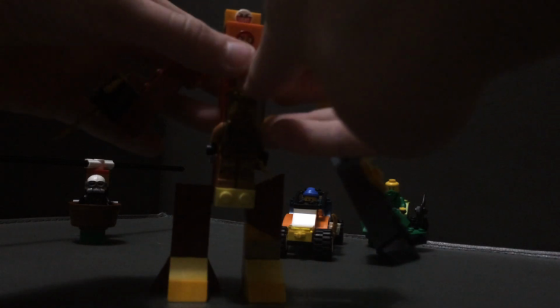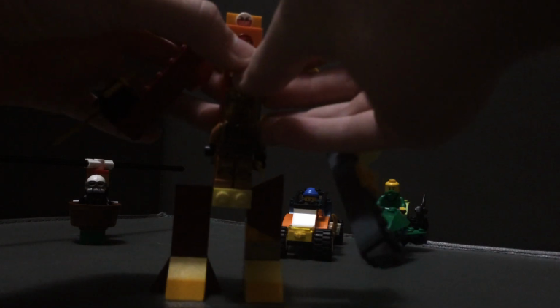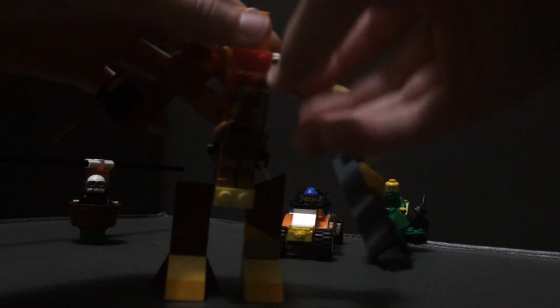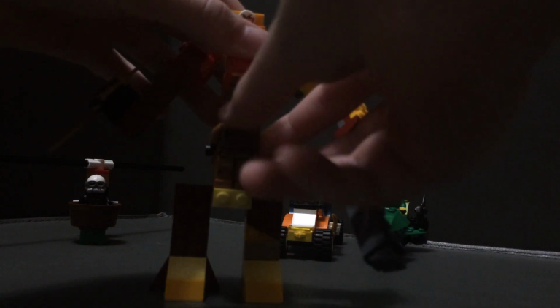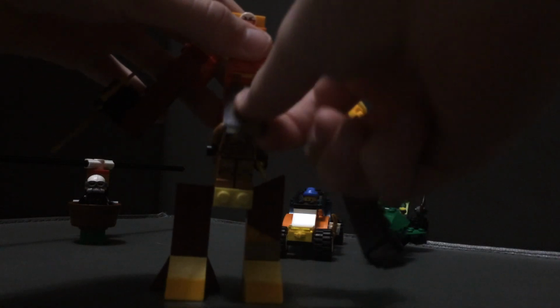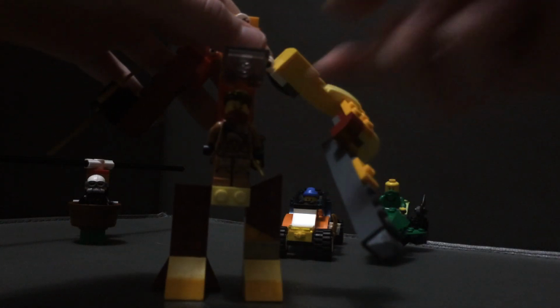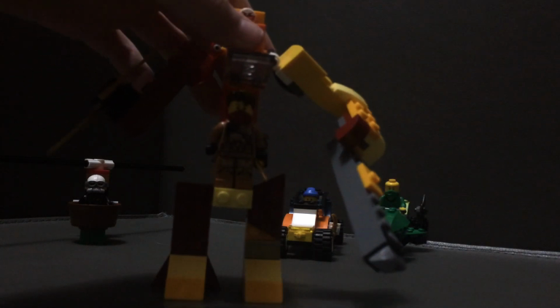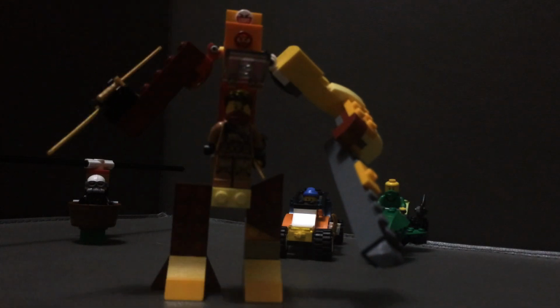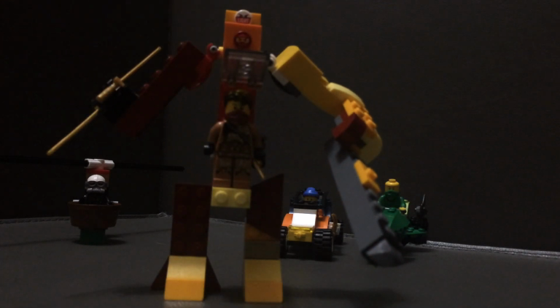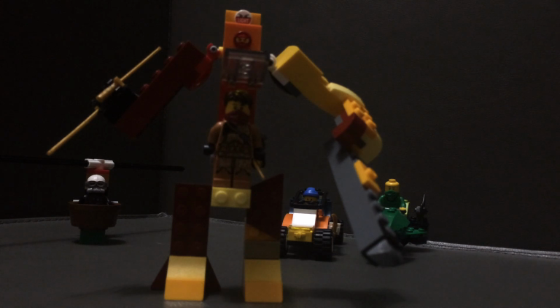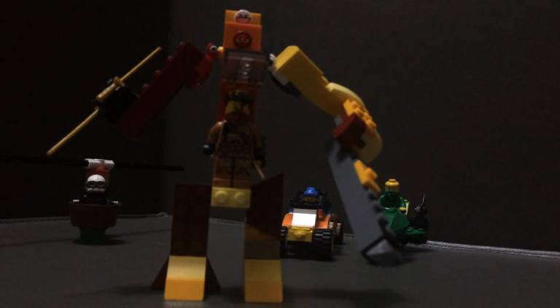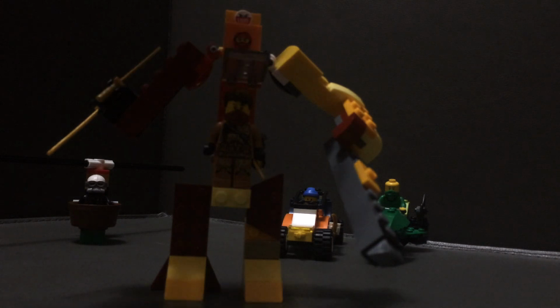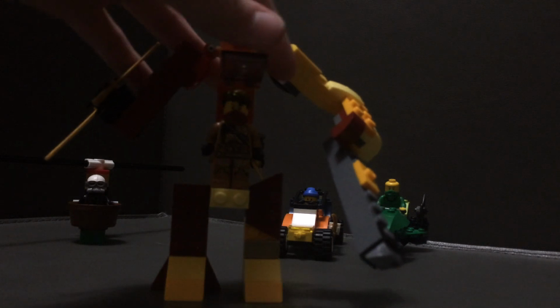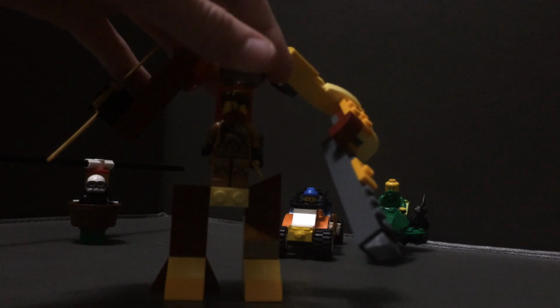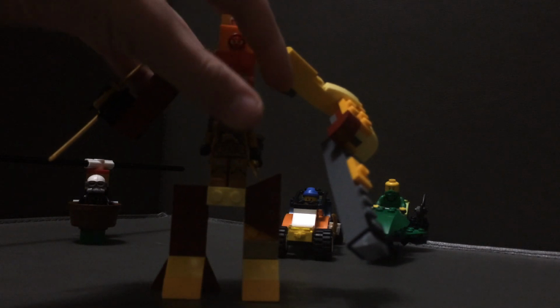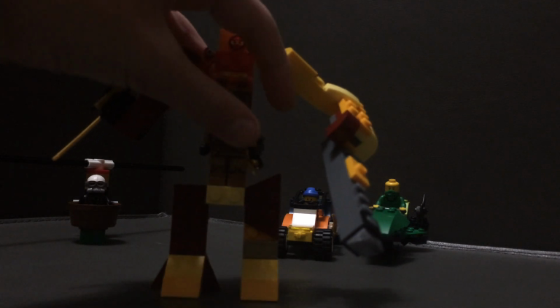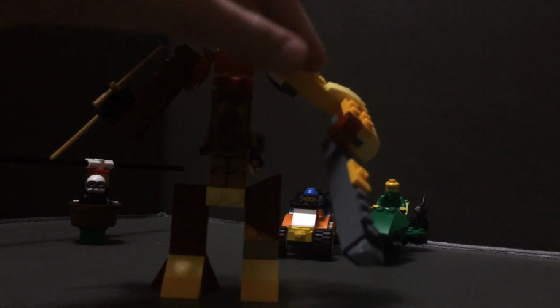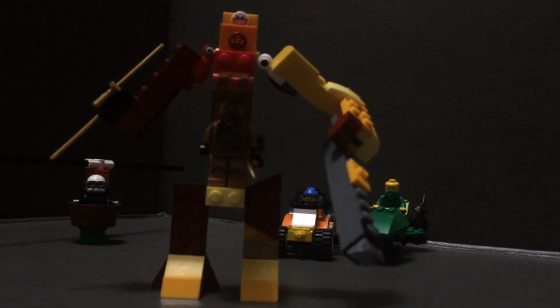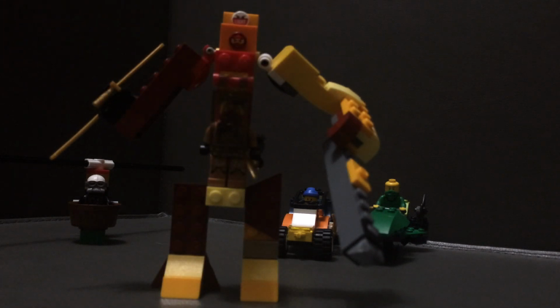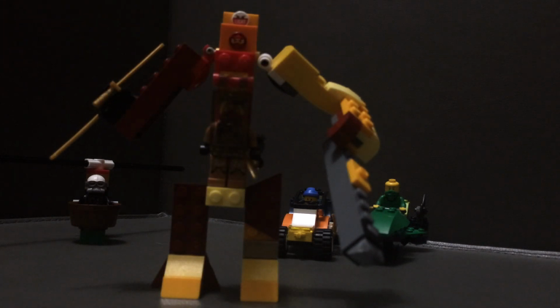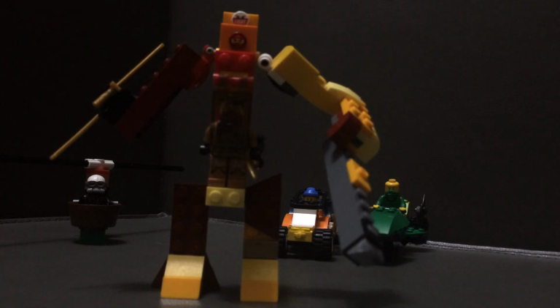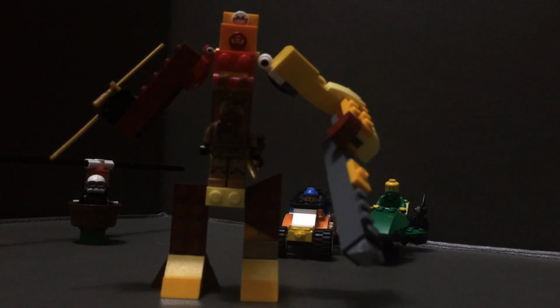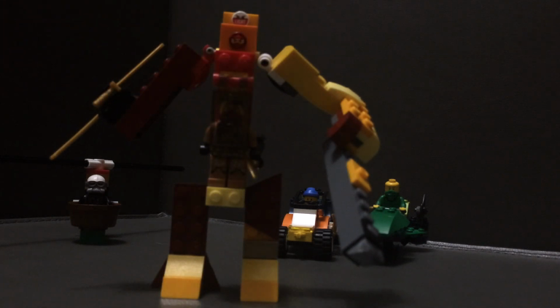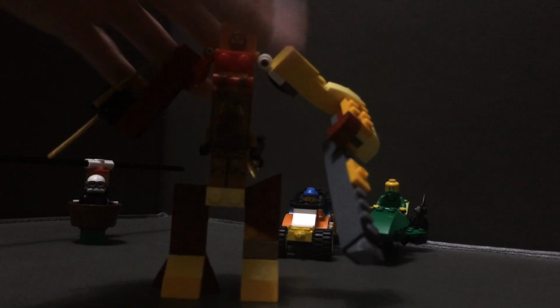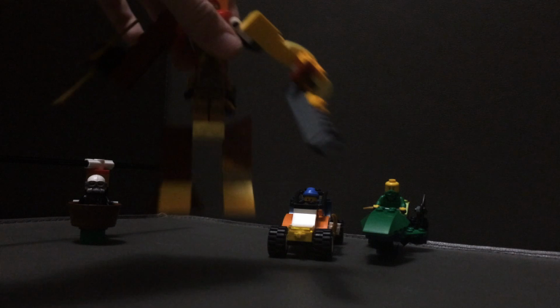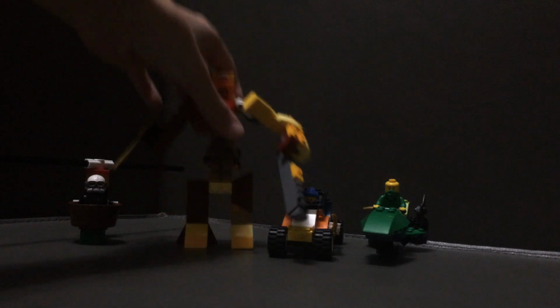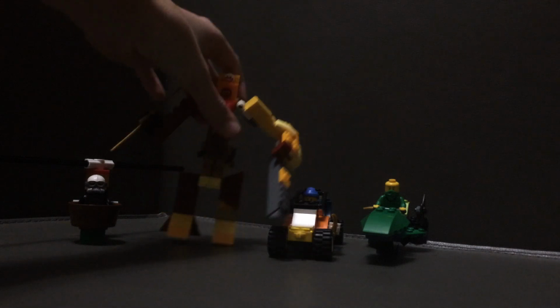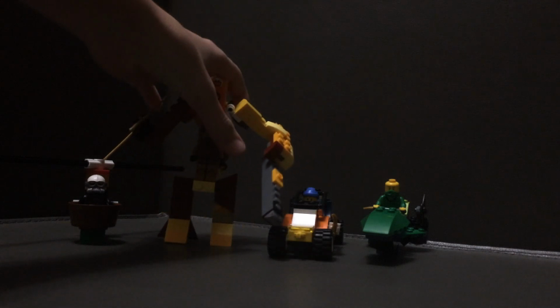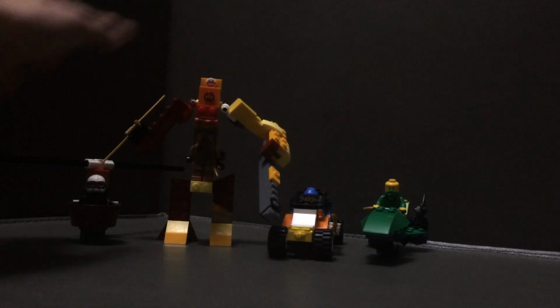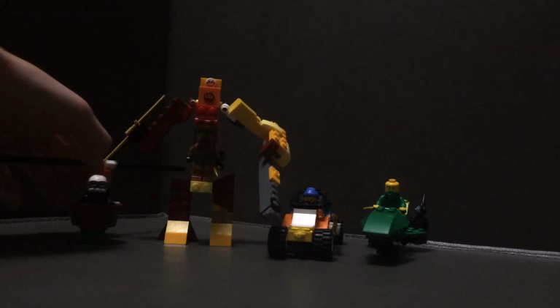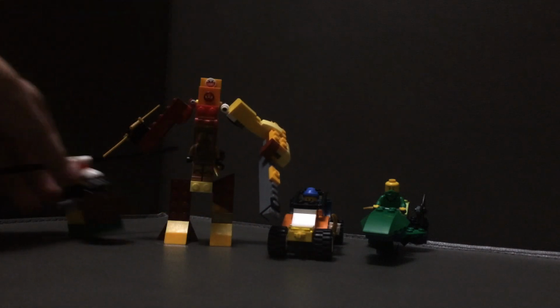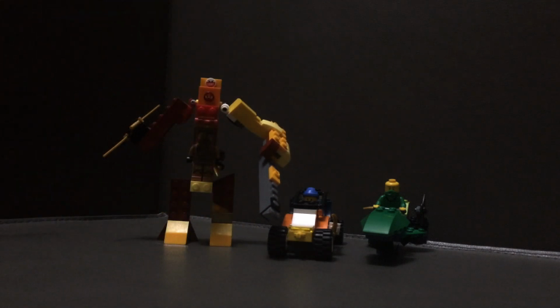It just flips up and then you can grab them out and close it again. So now for the minifigures — I'll go in the same order I did with the vehicles.